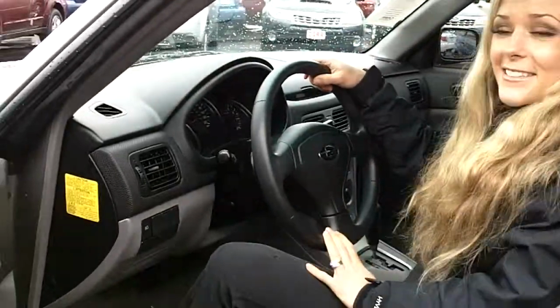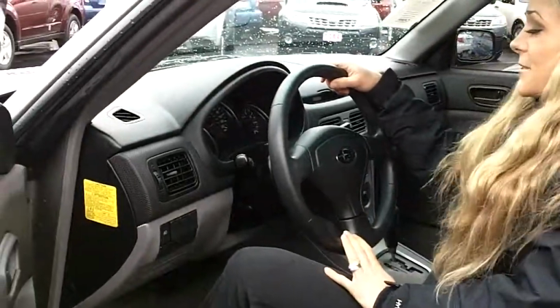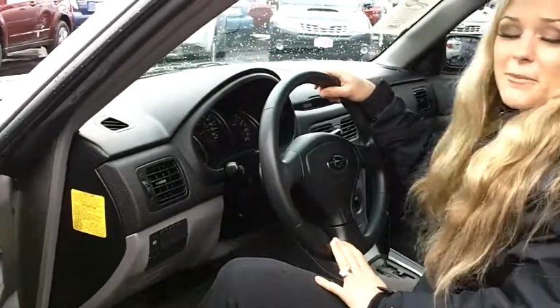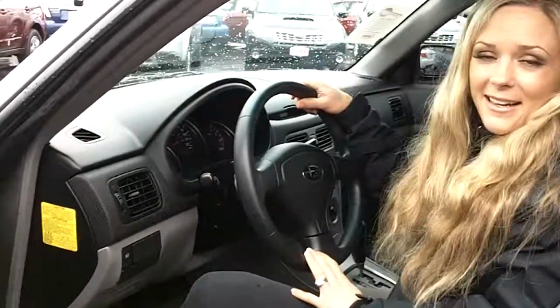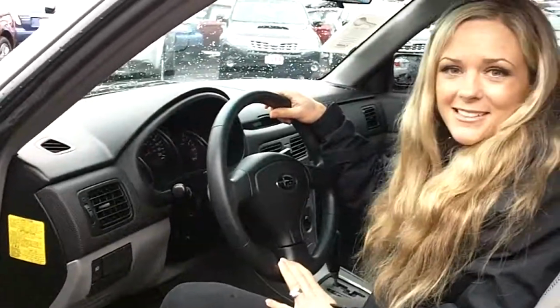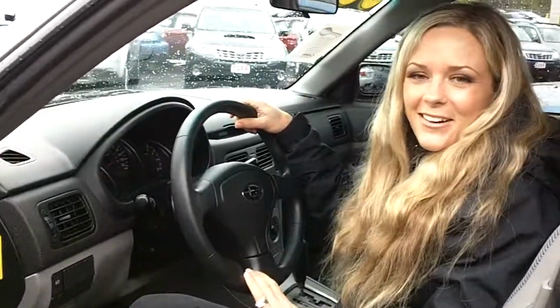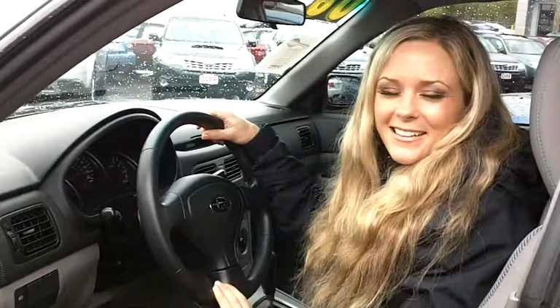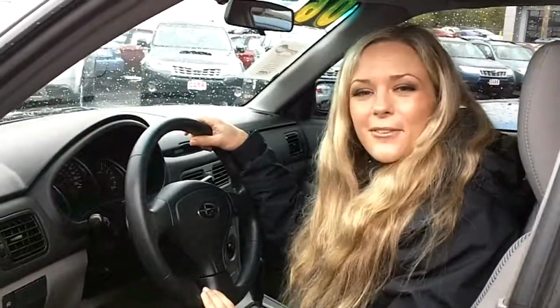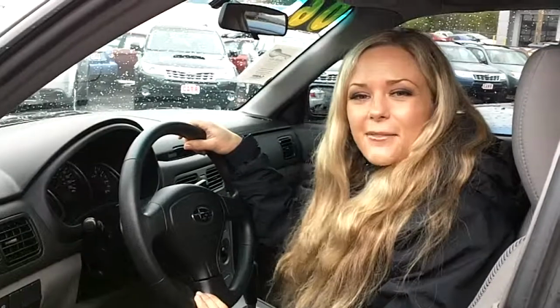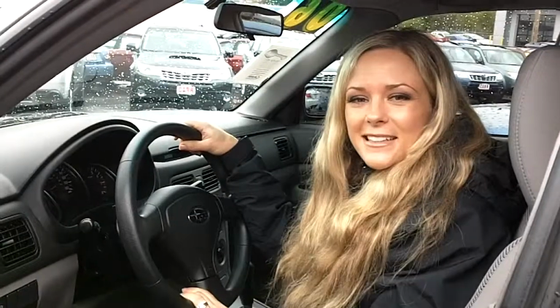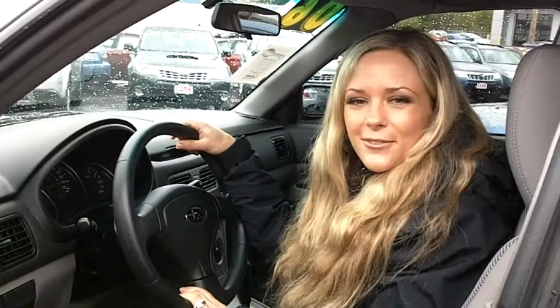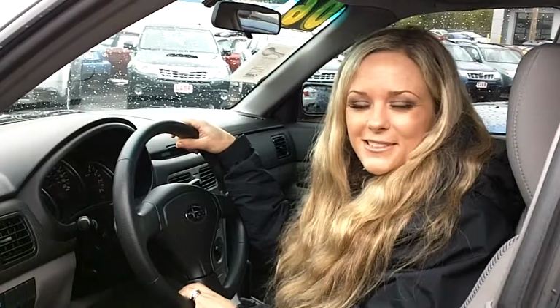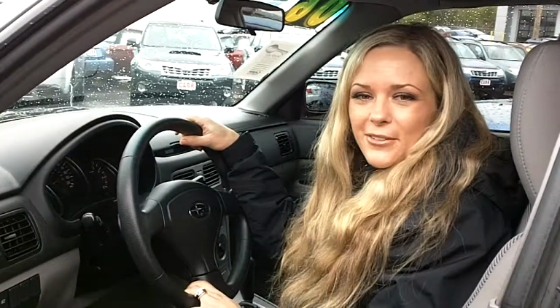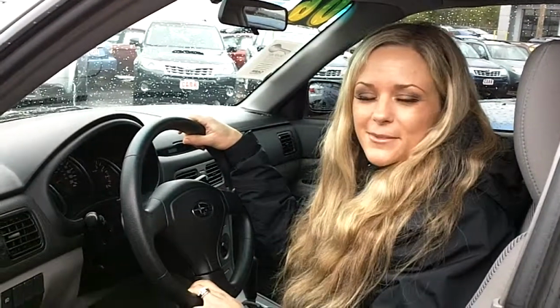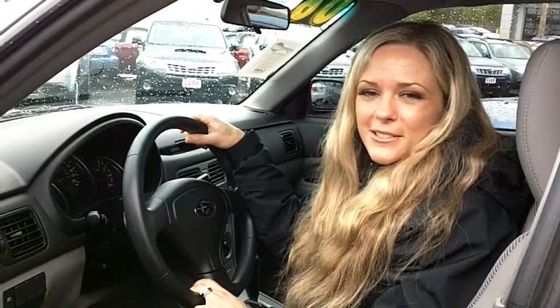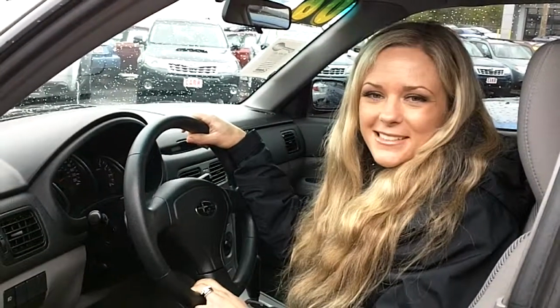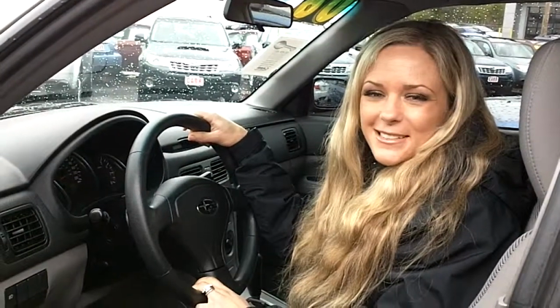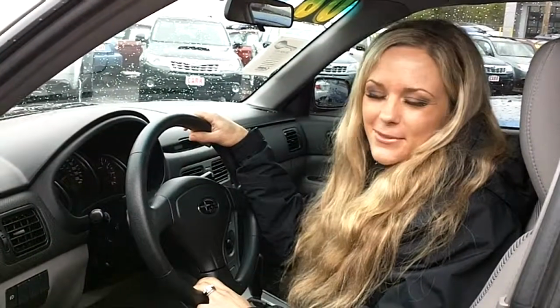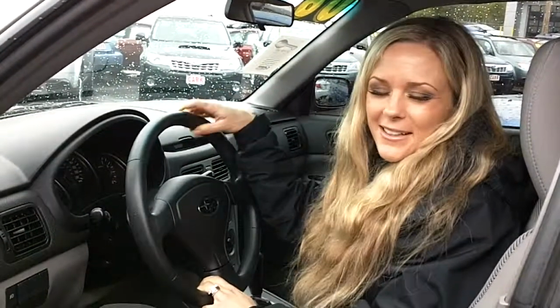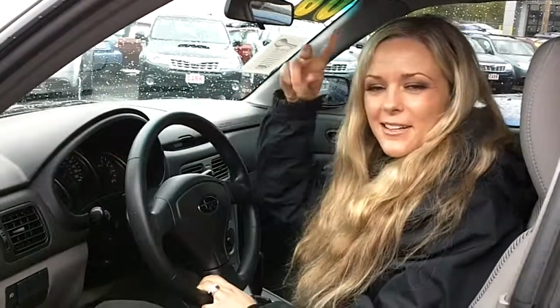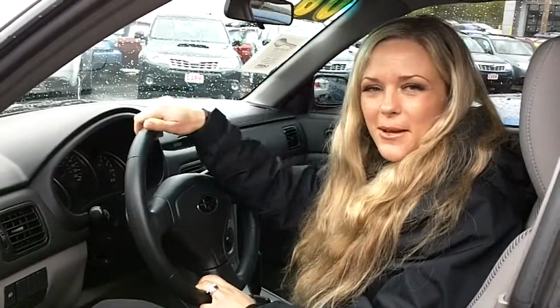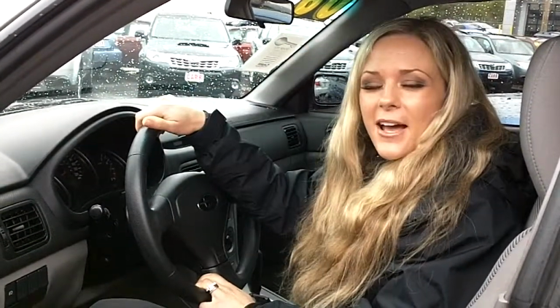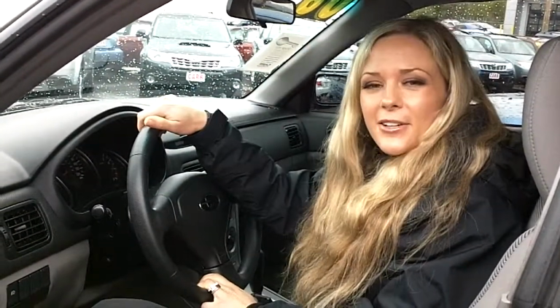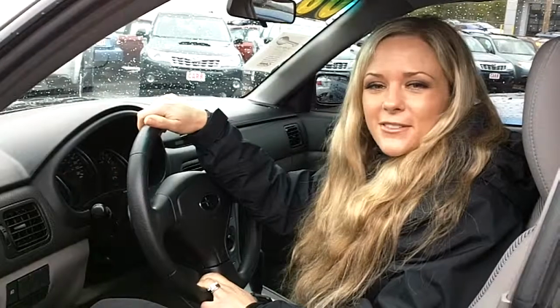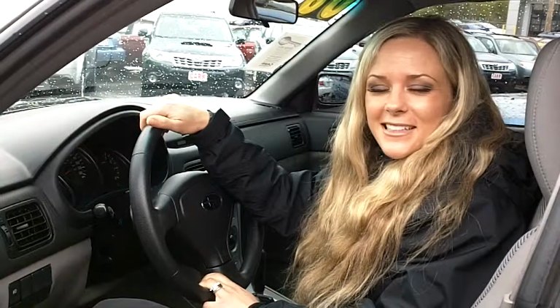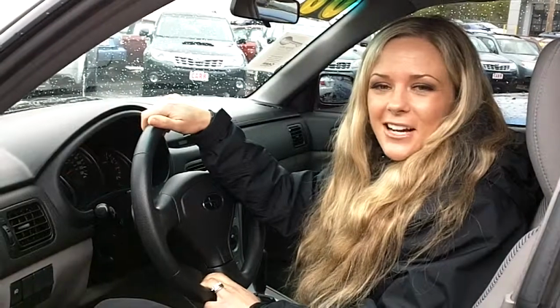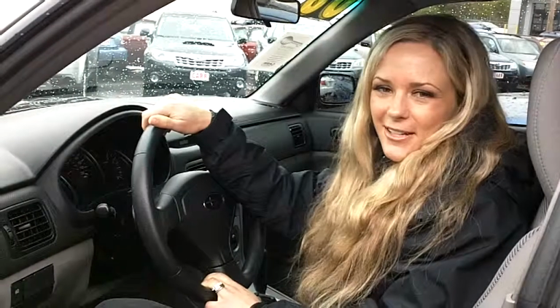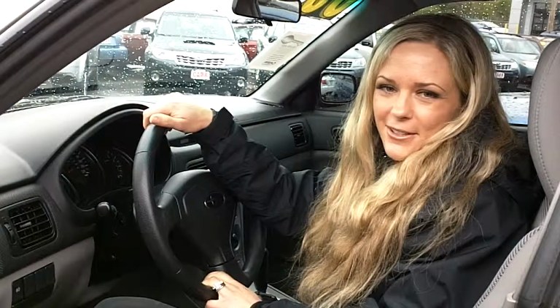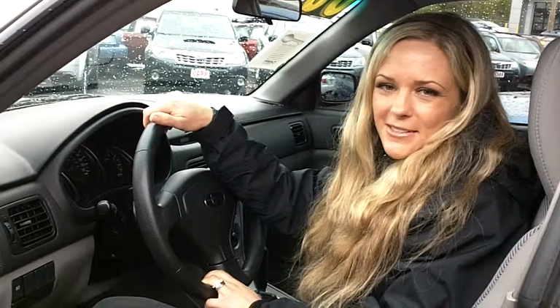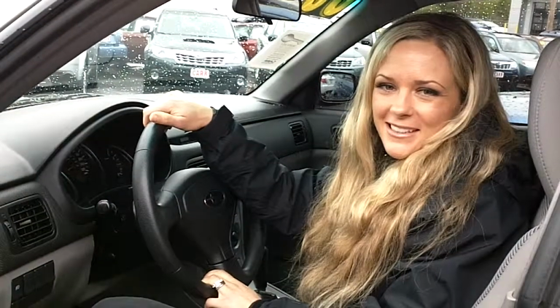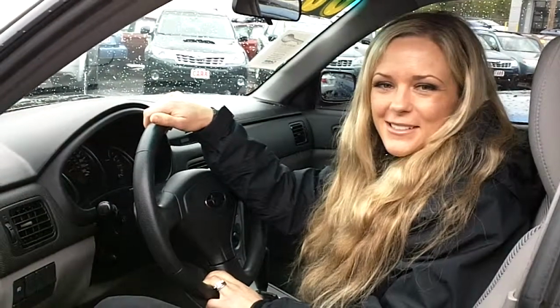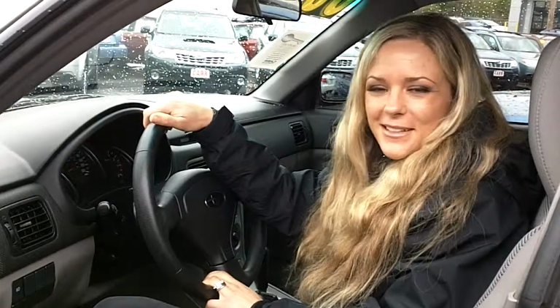It seems like it would make an excellent car. If you want to come and take this car for a test drive or have some additional questions, please feel free to call the number above. You can also click the link to see other great inventory from the dealer. Thanks for watching.